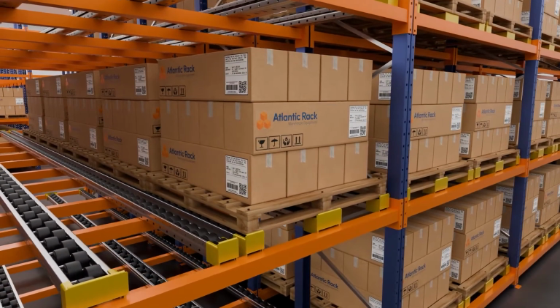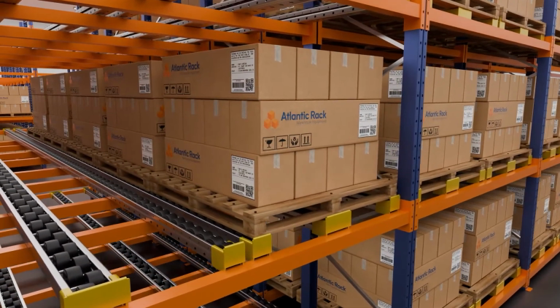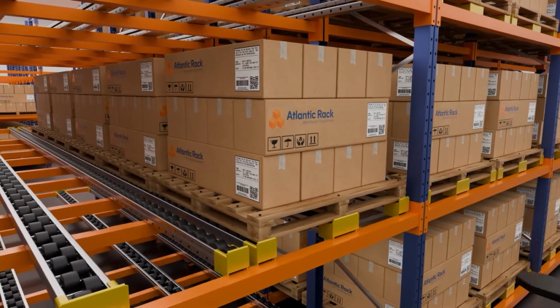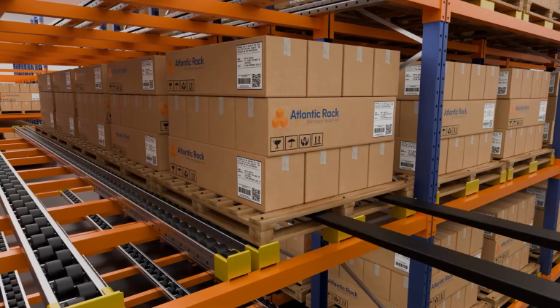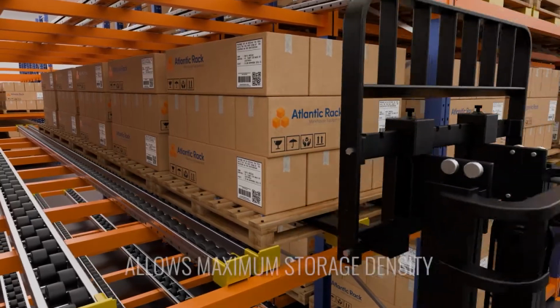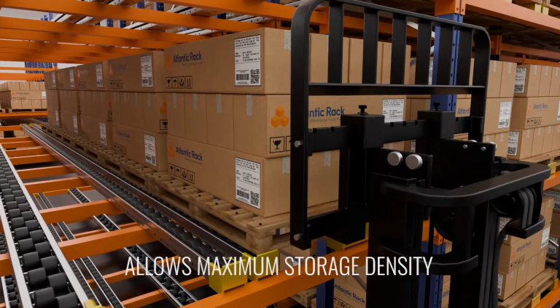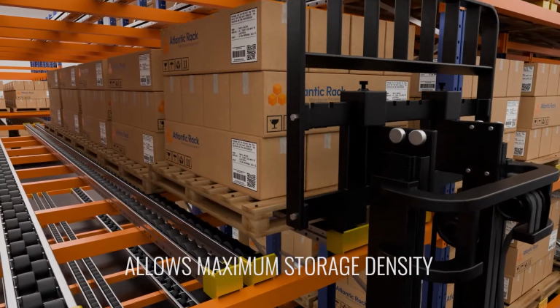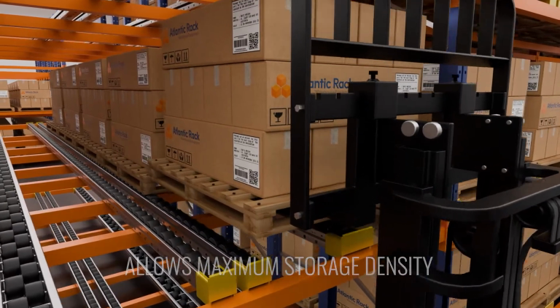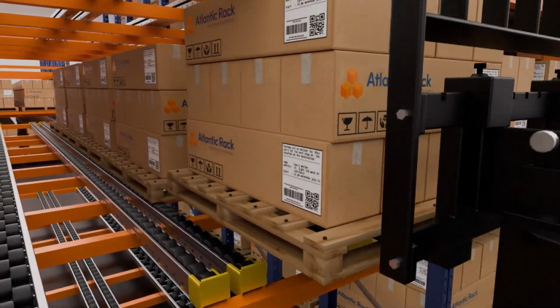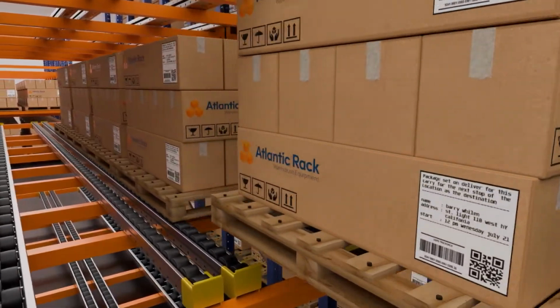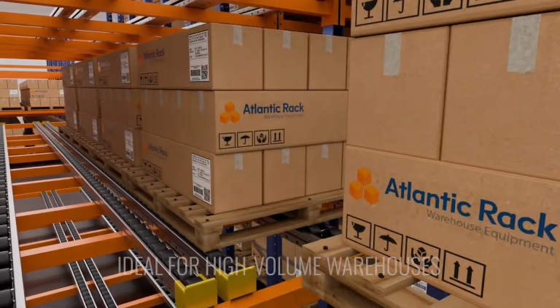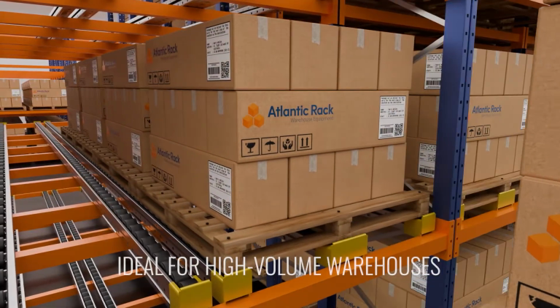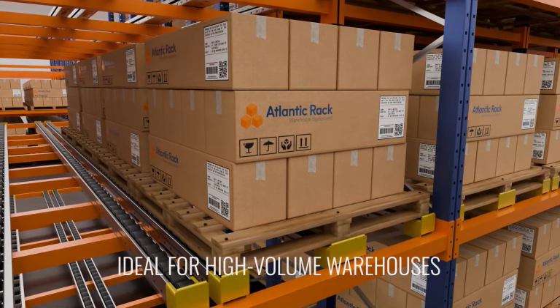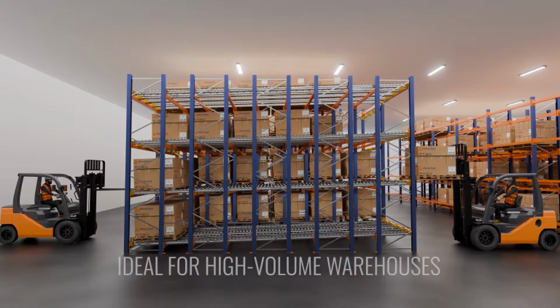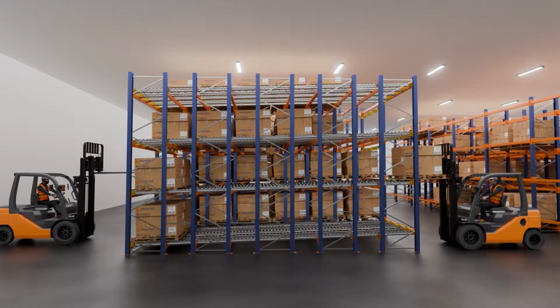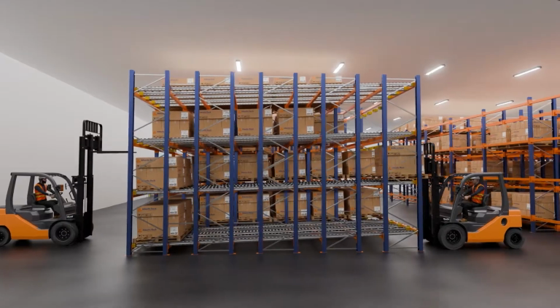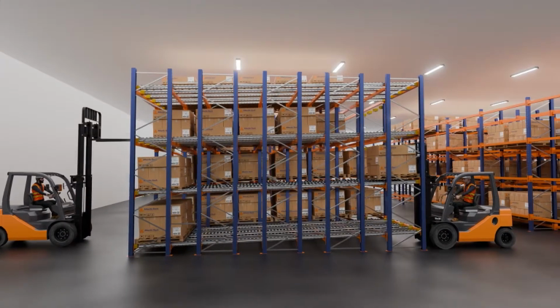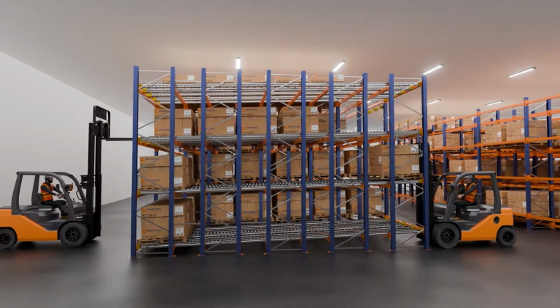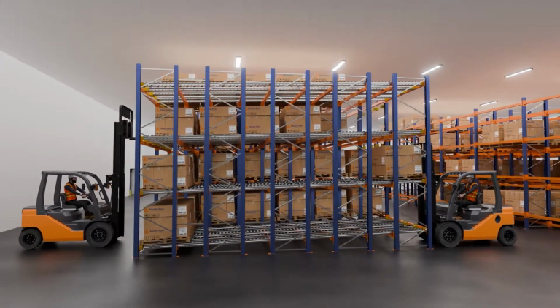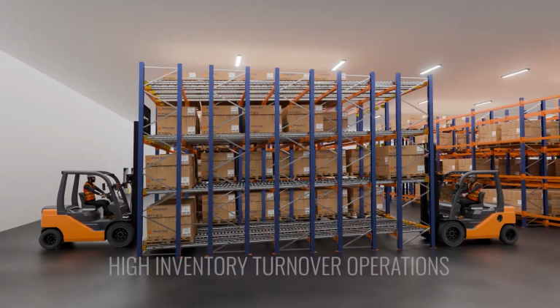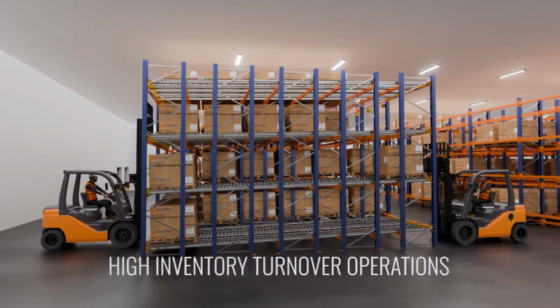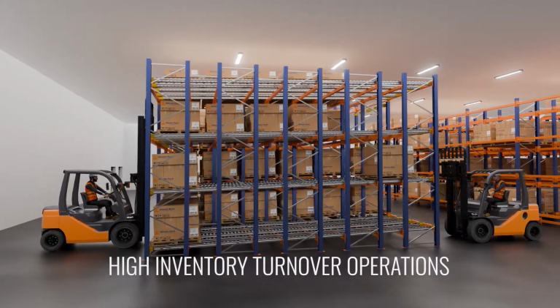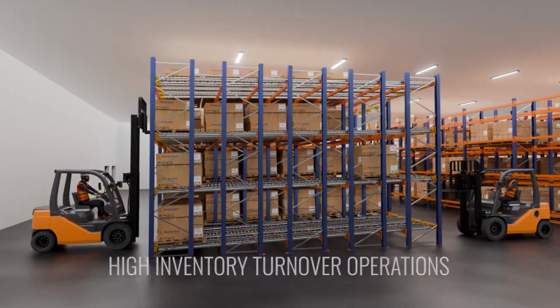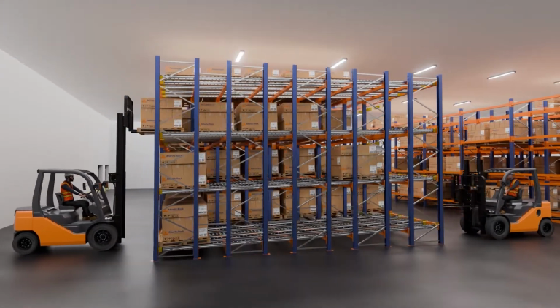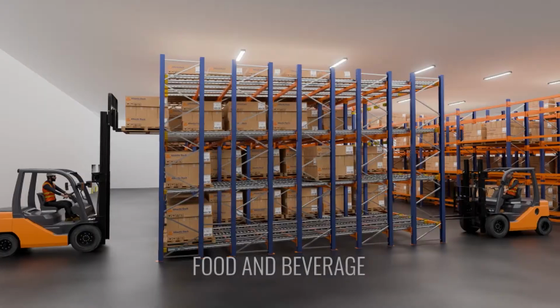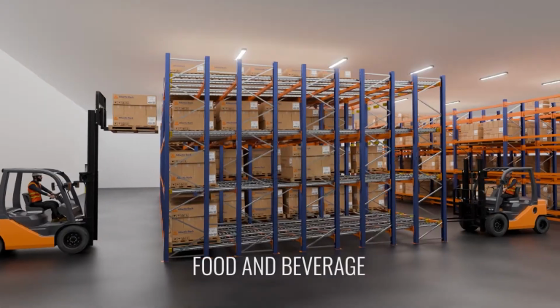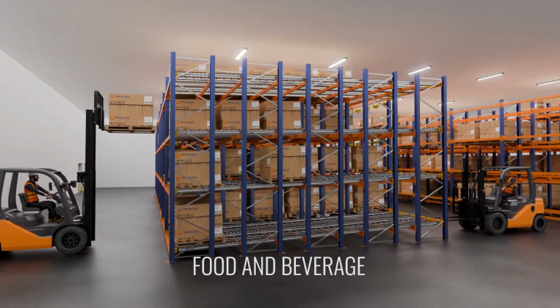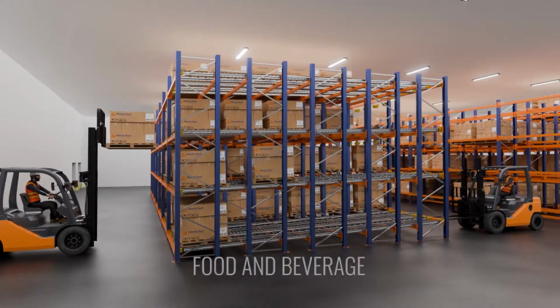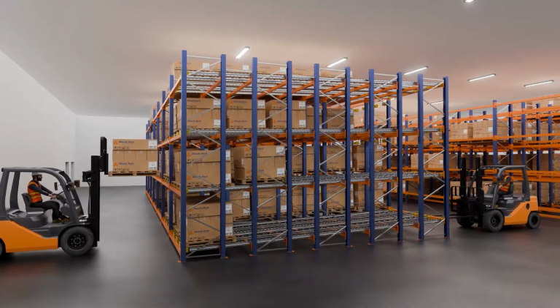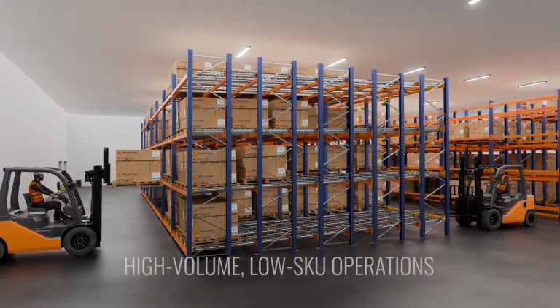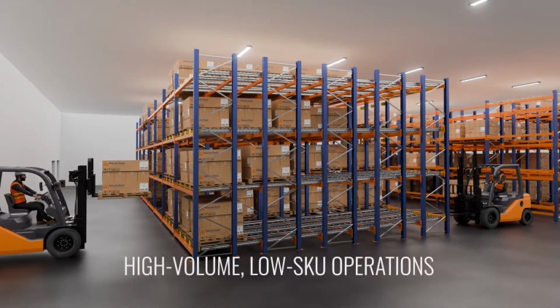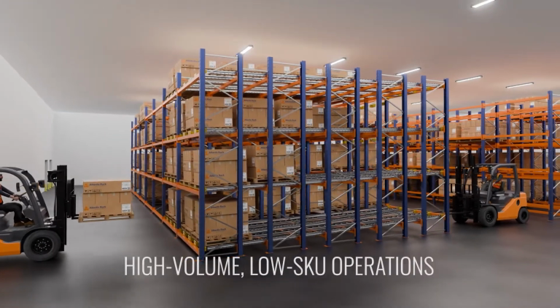This design allows for maximum storage density for a given footprint, ideal for high-volume warehouses. Pallet flow systems are commonly used for high-inventory turnover operations like the food and beverage industry, or any high-volume, low-SKU operation.